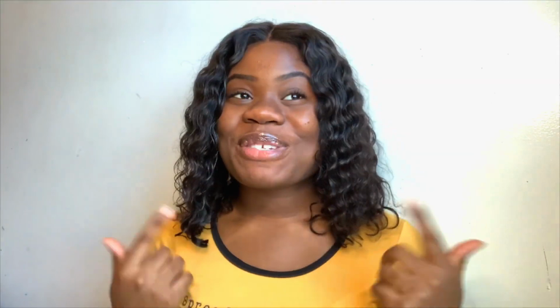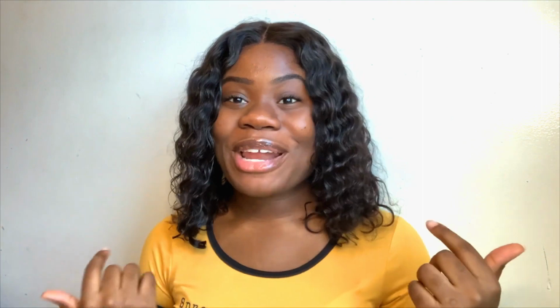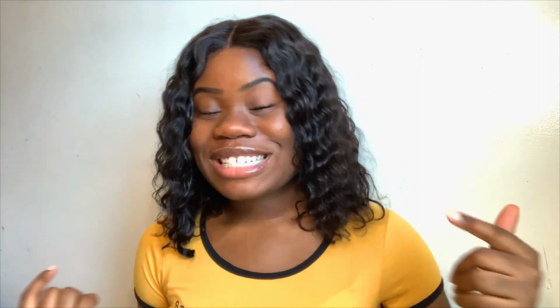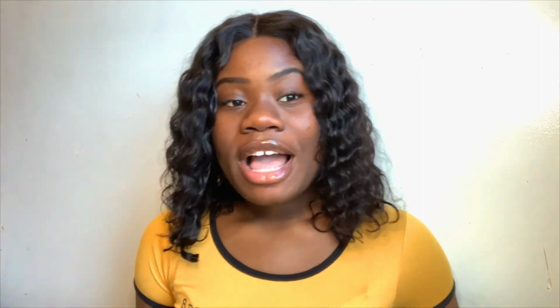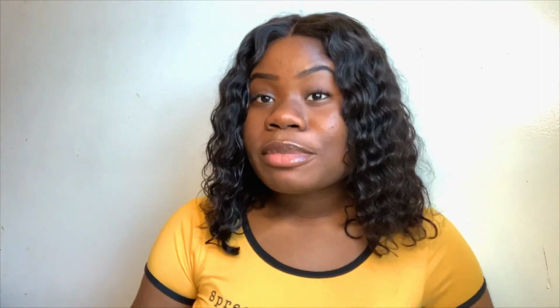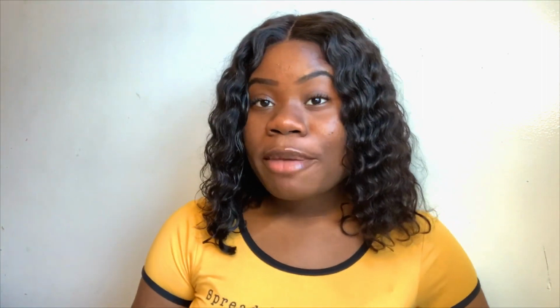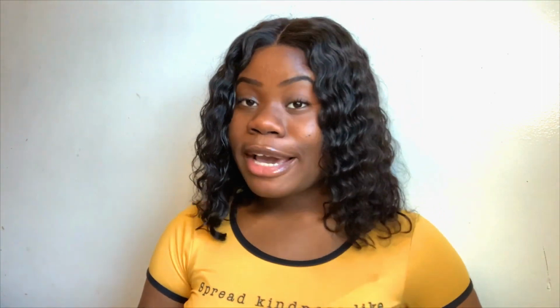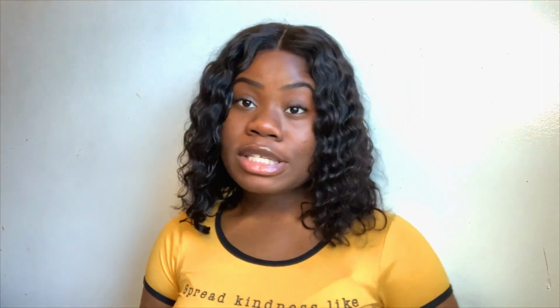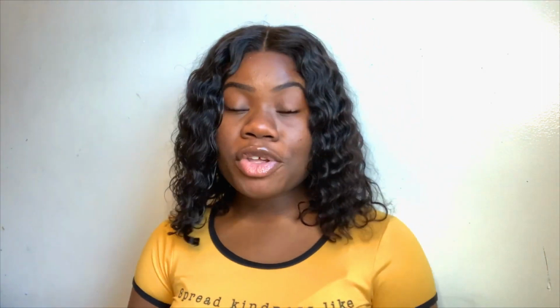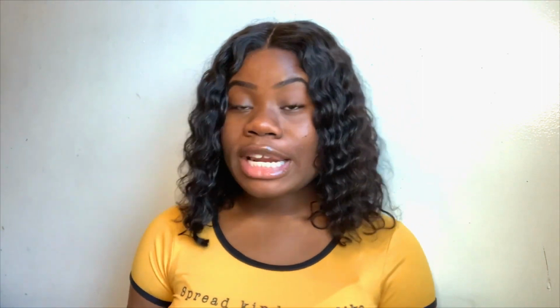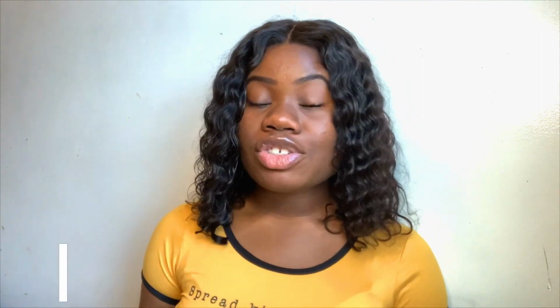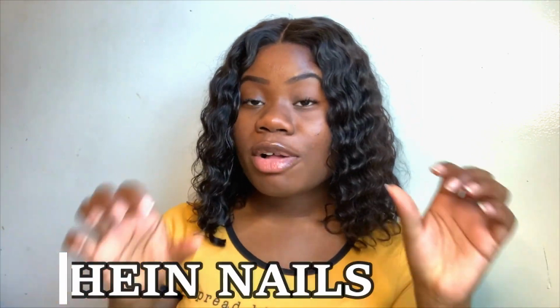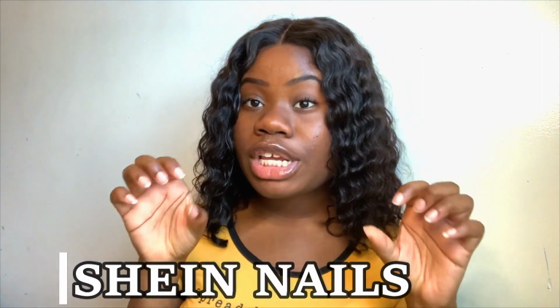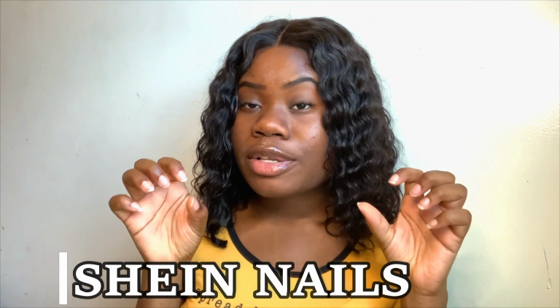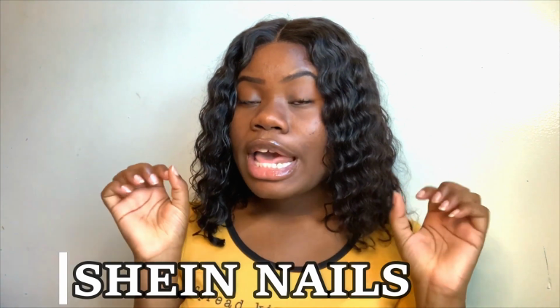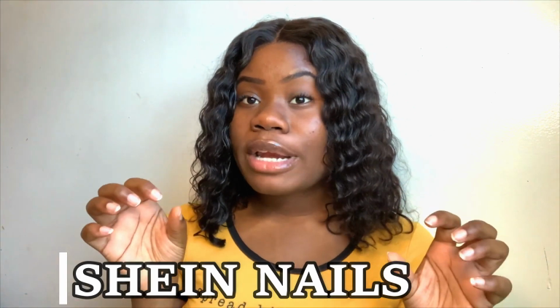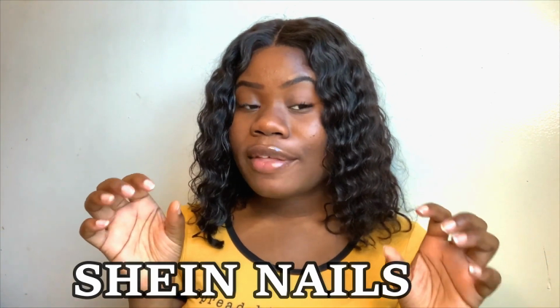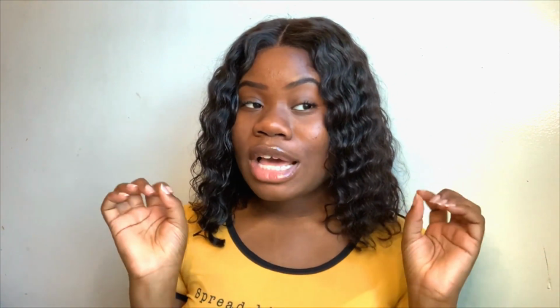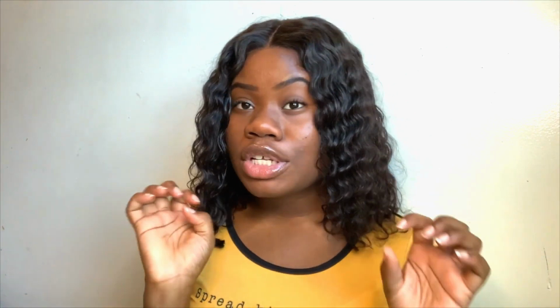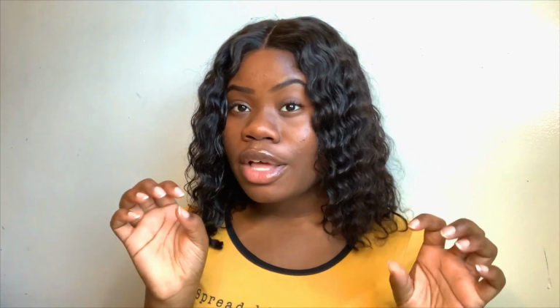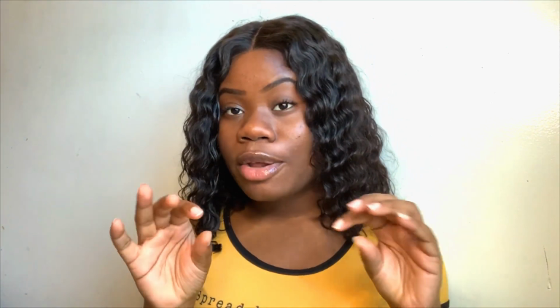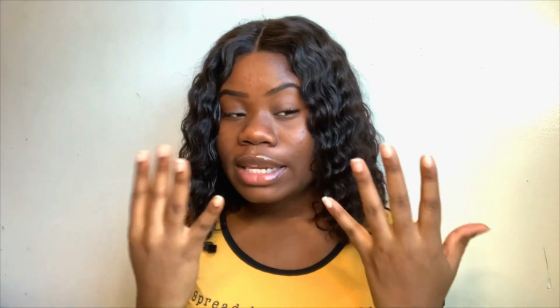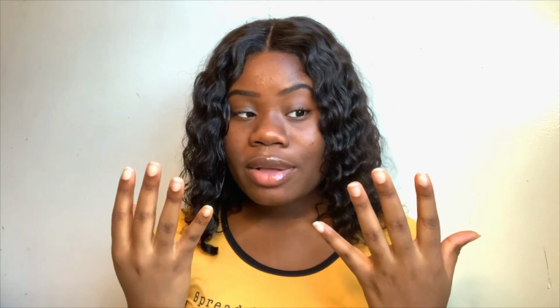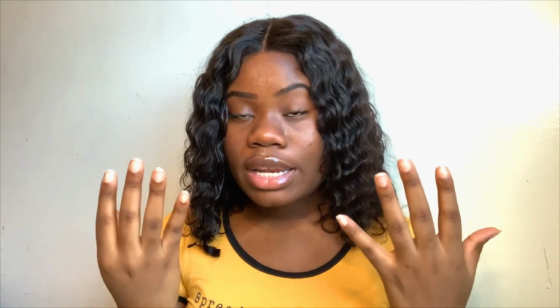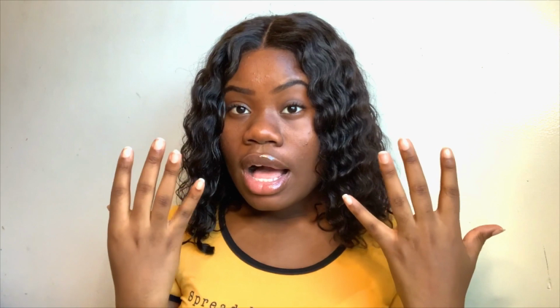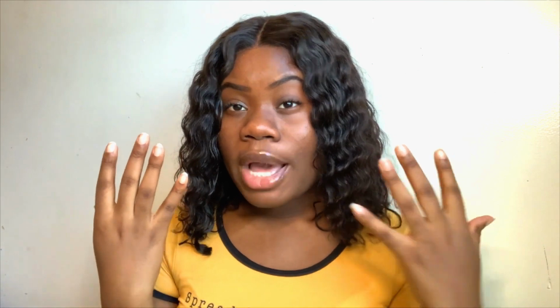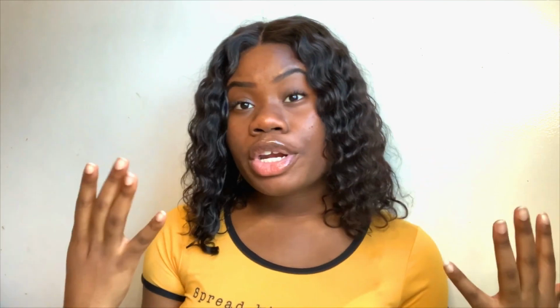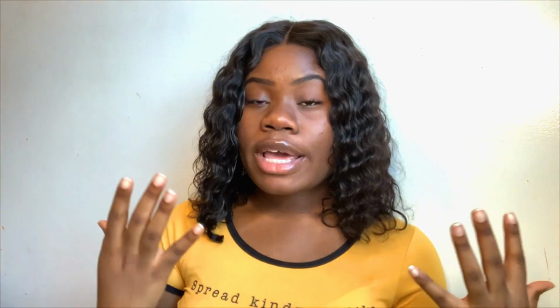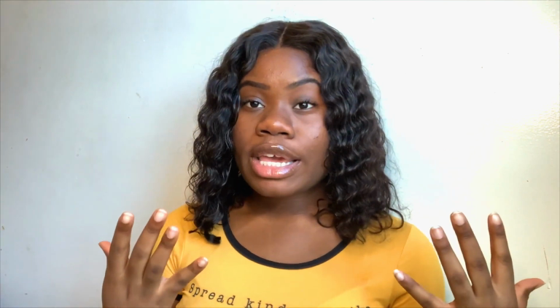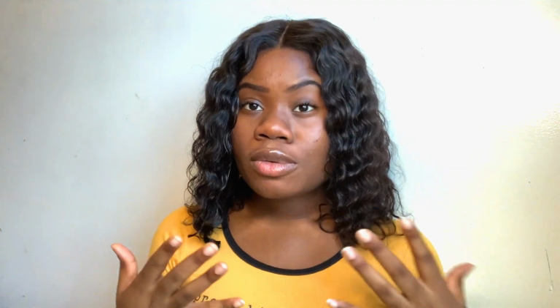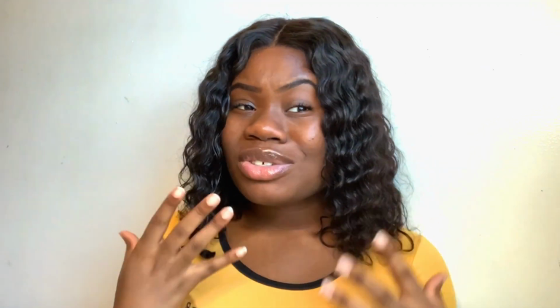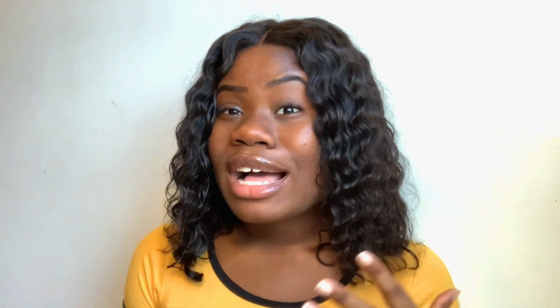I almost forgot what I usually say. Today, based on the title and thumbnail, you know that today I'm going to be trying out Shein nails. I just want to put it out there that I do not usually do nails. I don't really like nails, and I just ordered it so I can try it out.